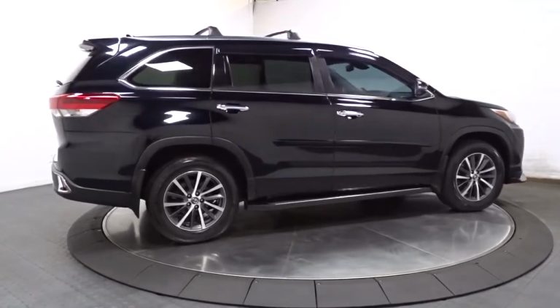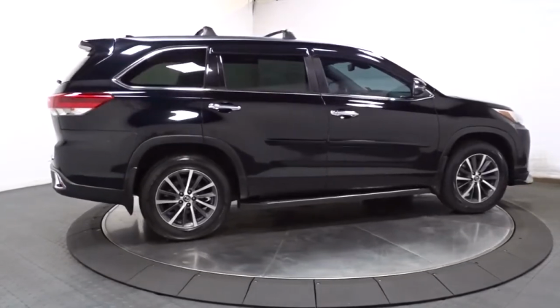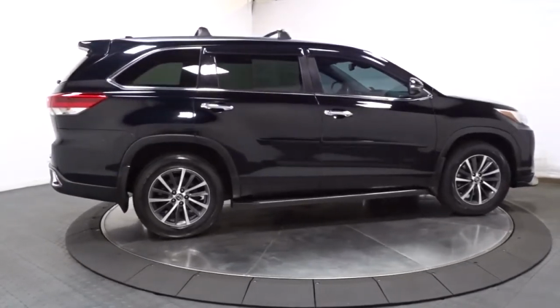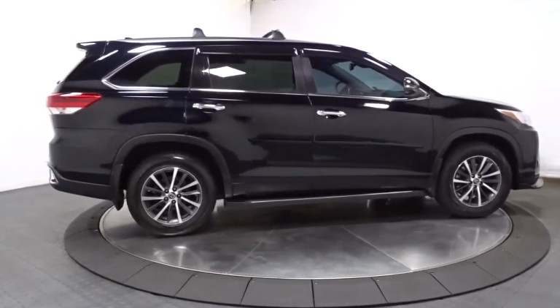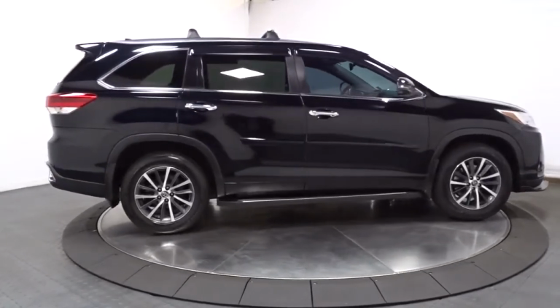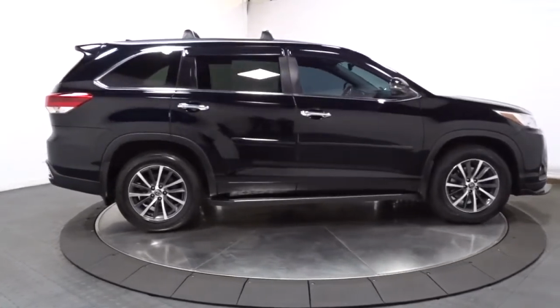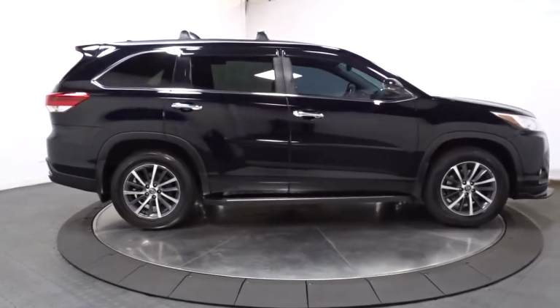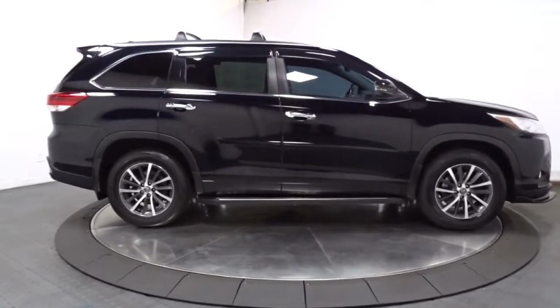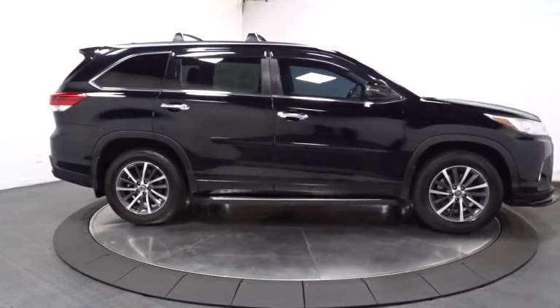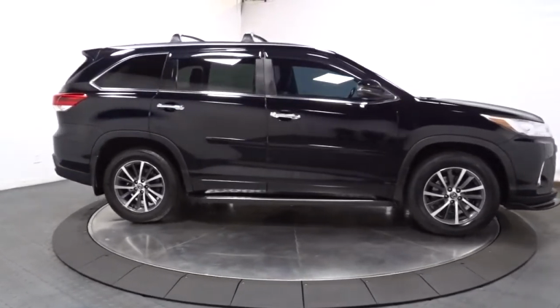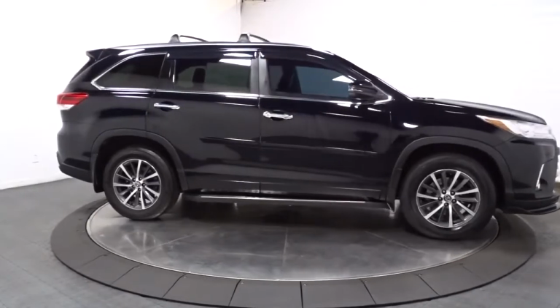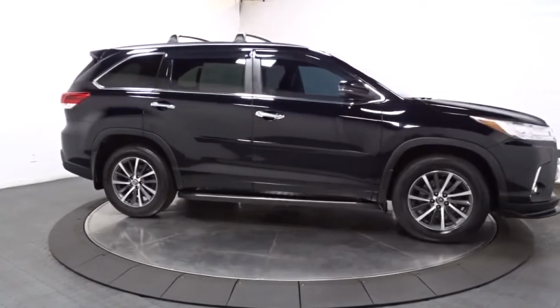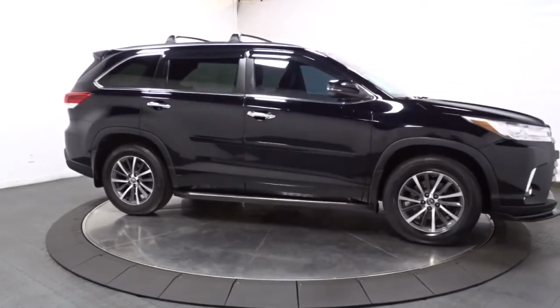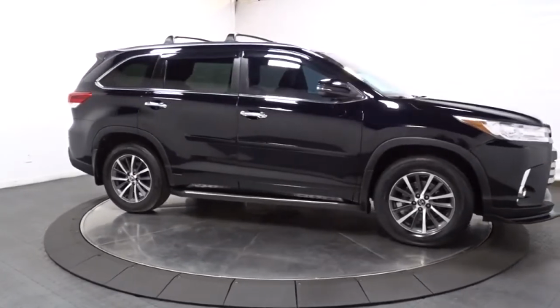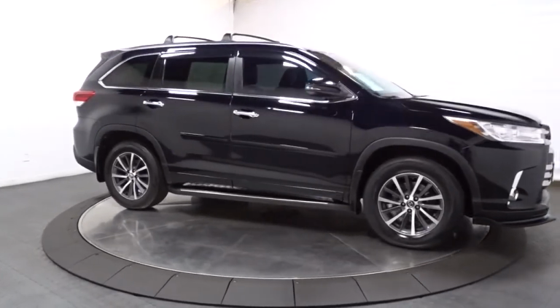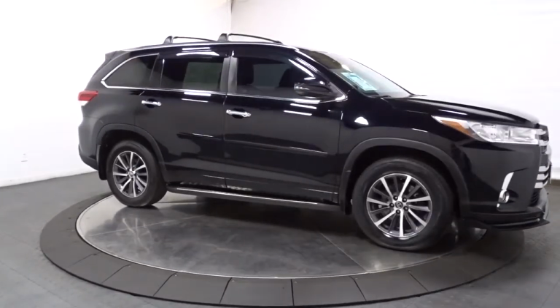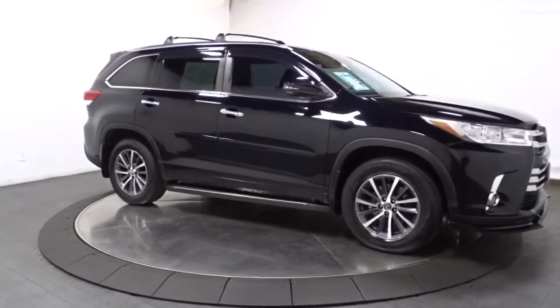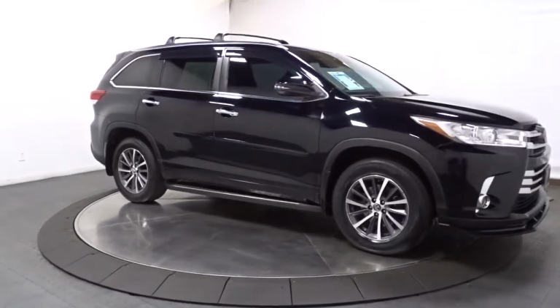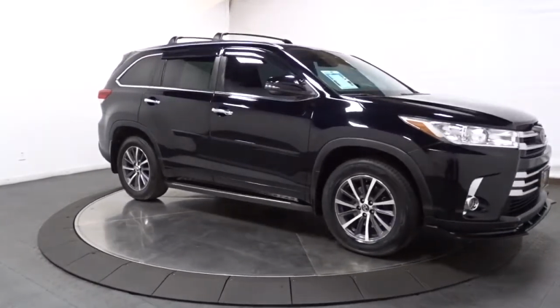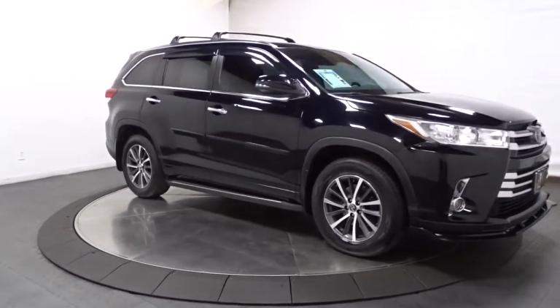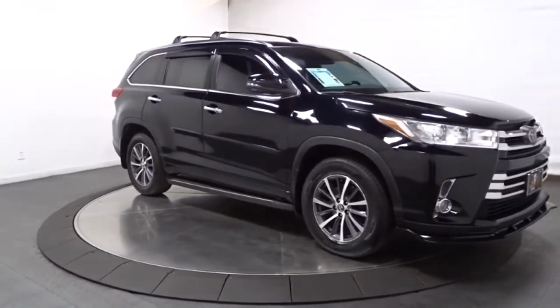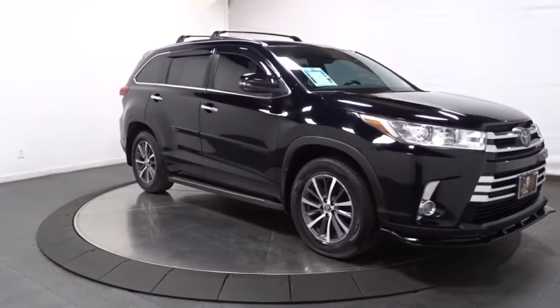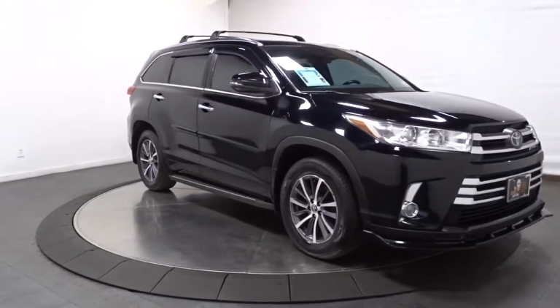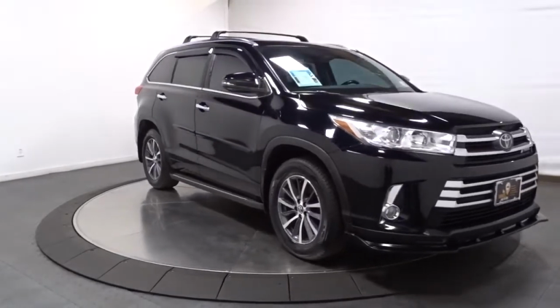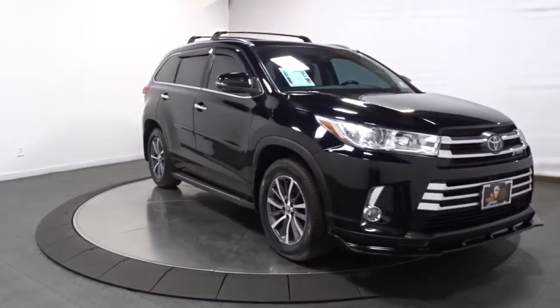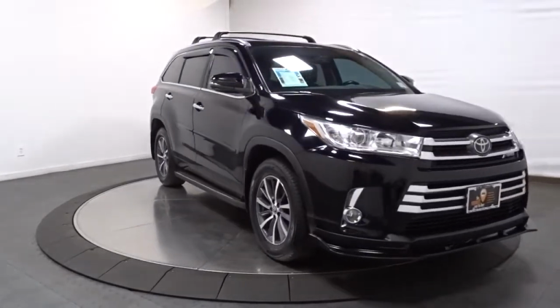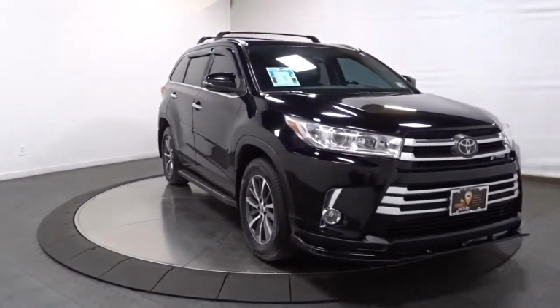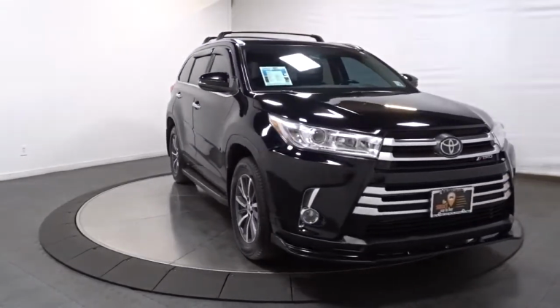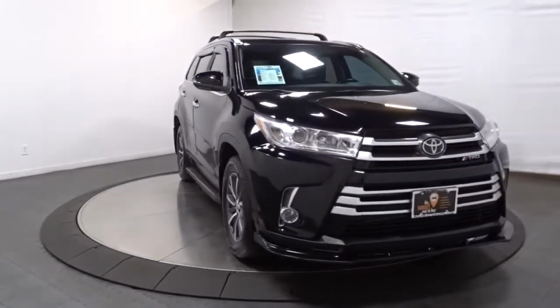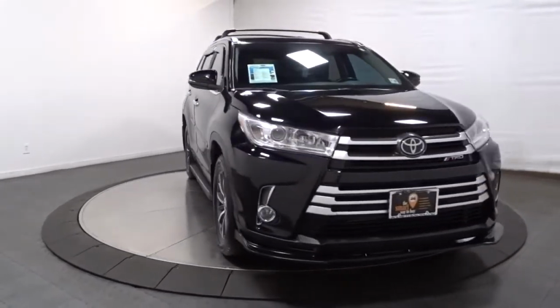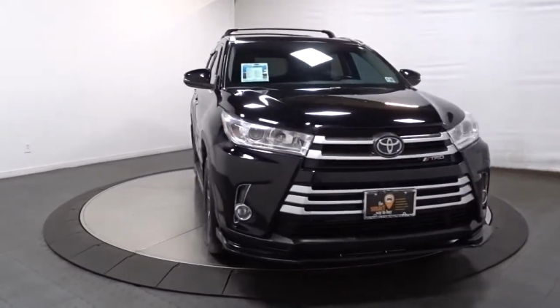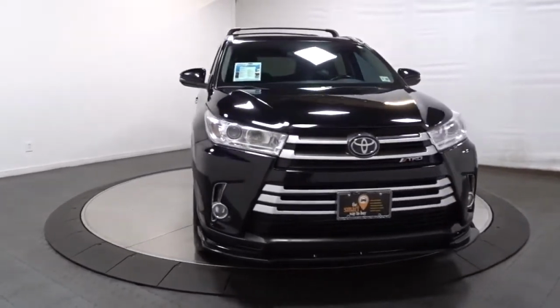Get ready to build some family memories. You deserve a family vehicle that knows how to multitask. Take this versatile Highlander out for a spin and let our professional staff show you our commitment to outstanding customer service. We look forward to meeting you.